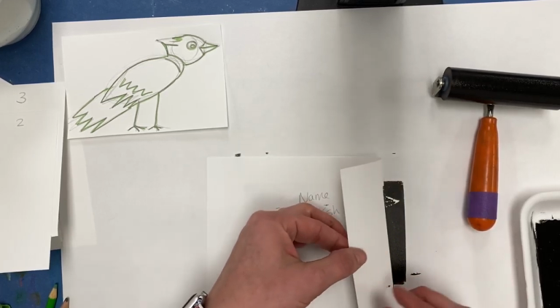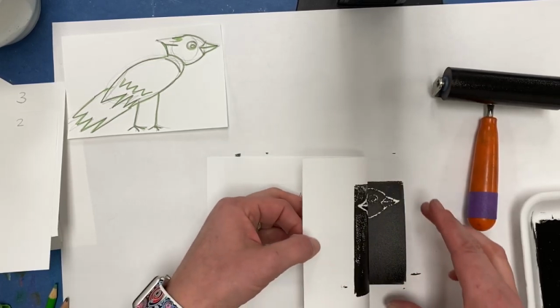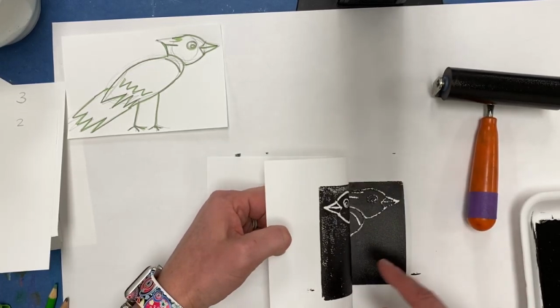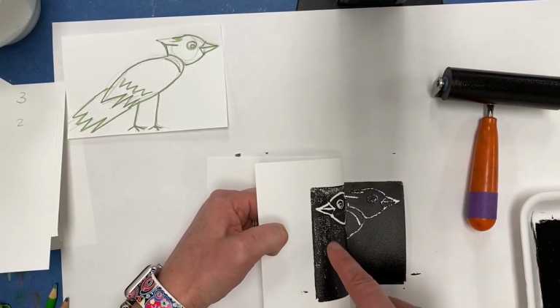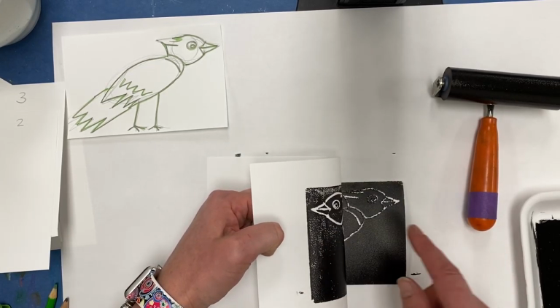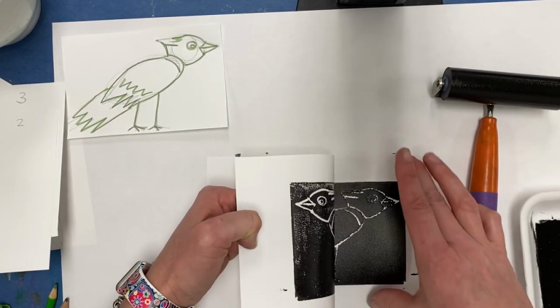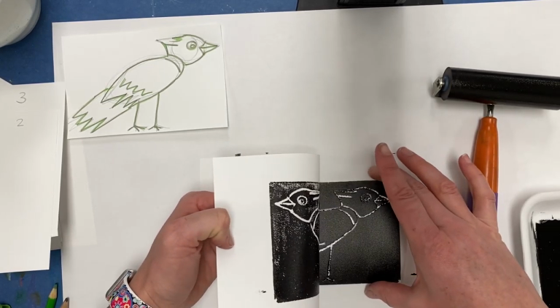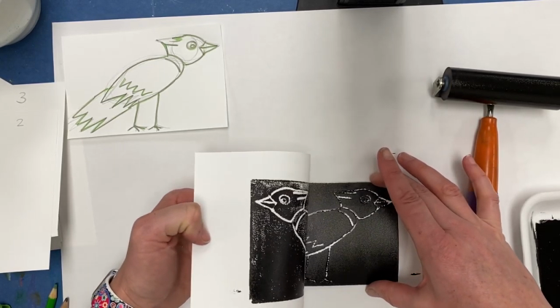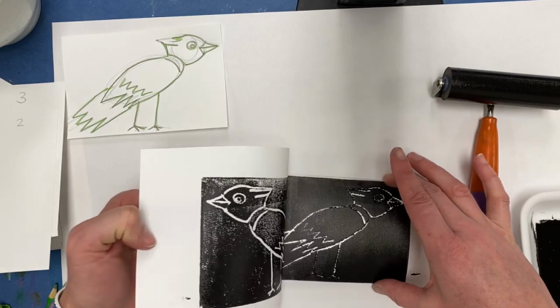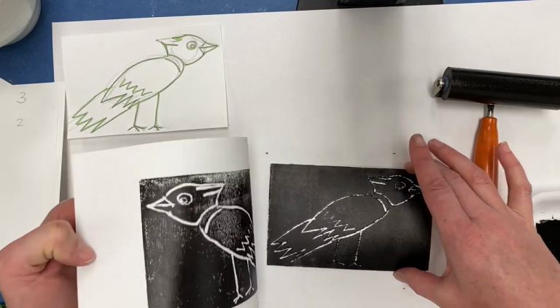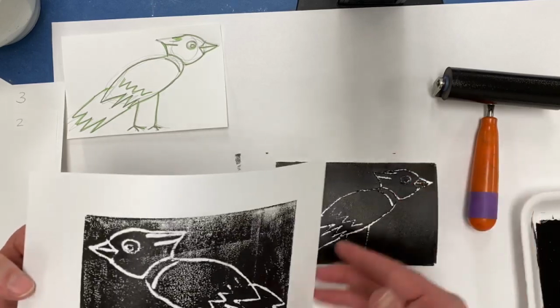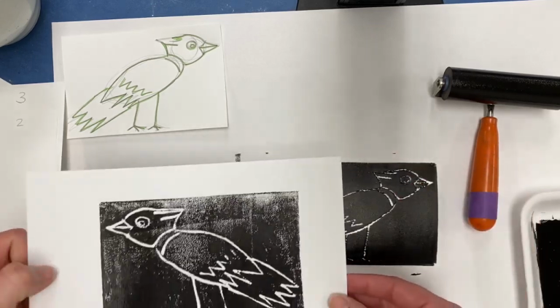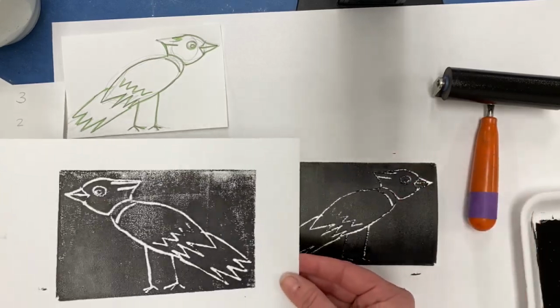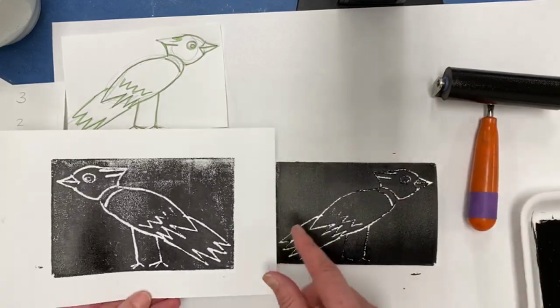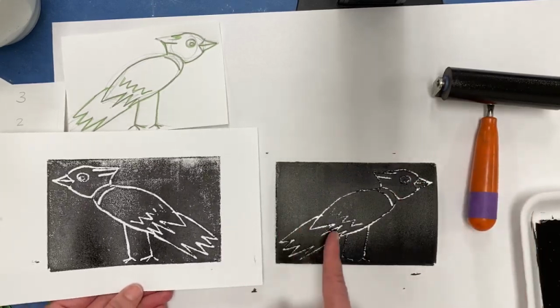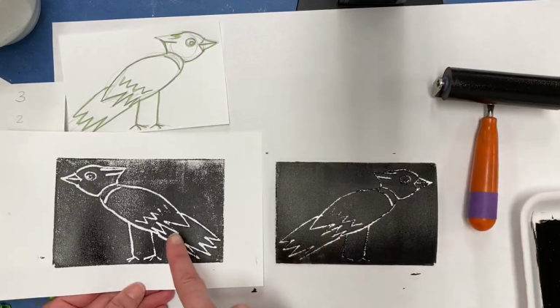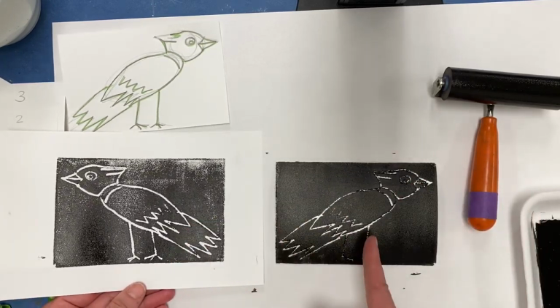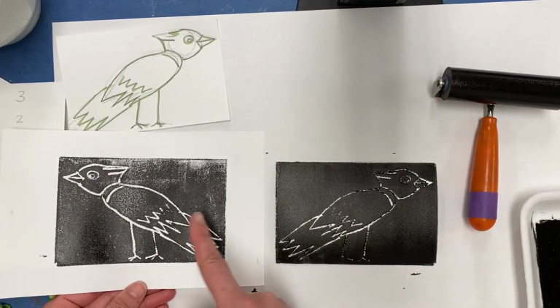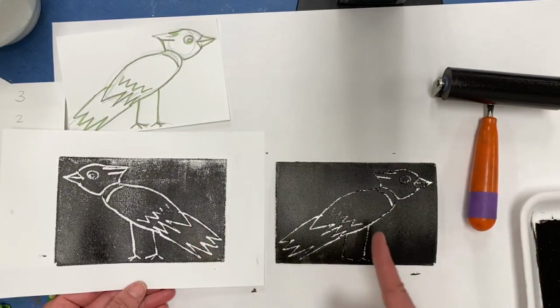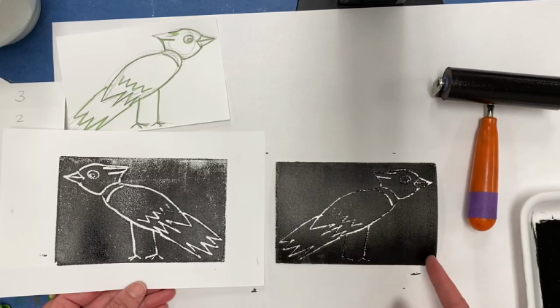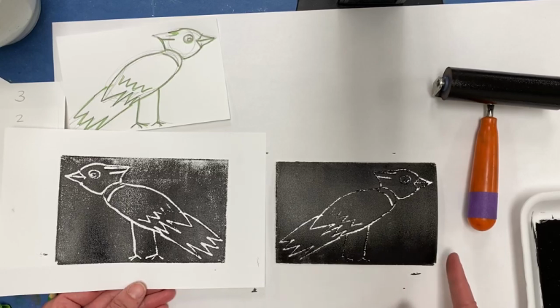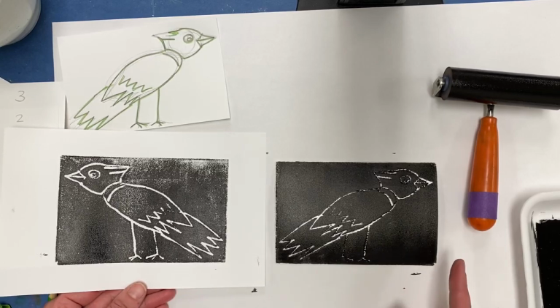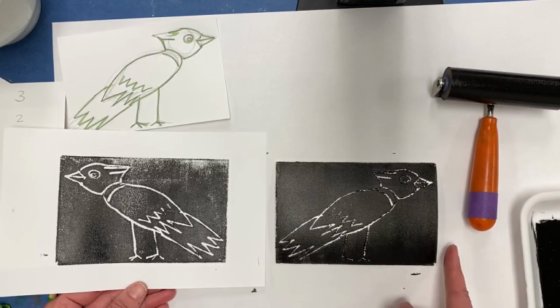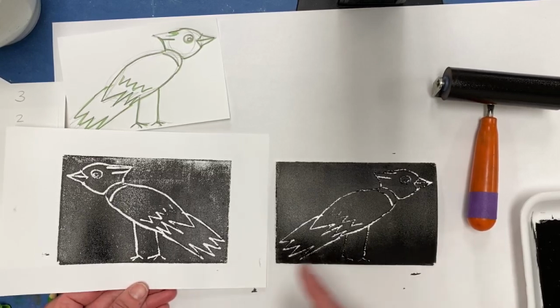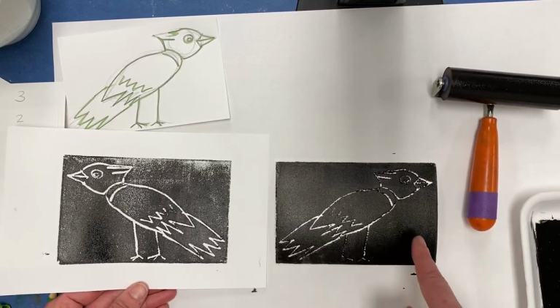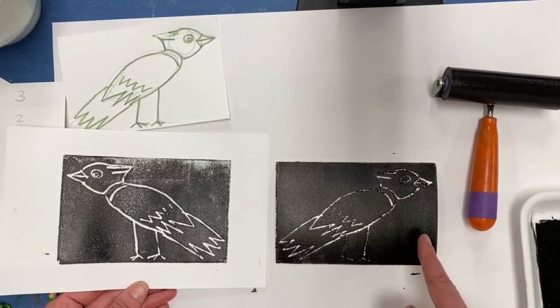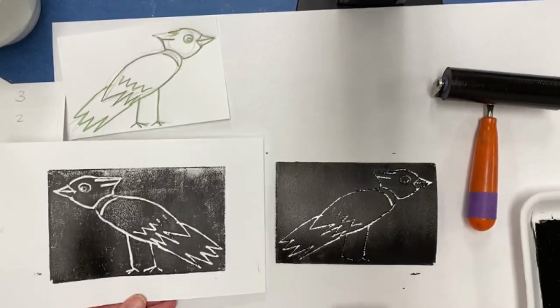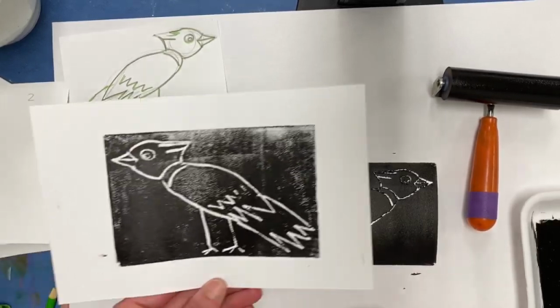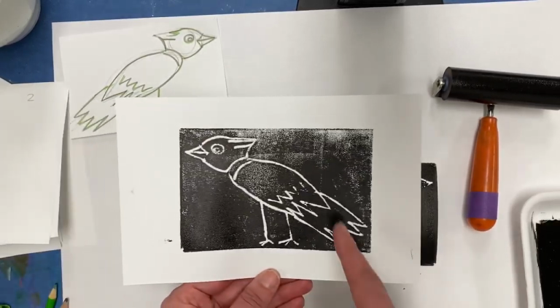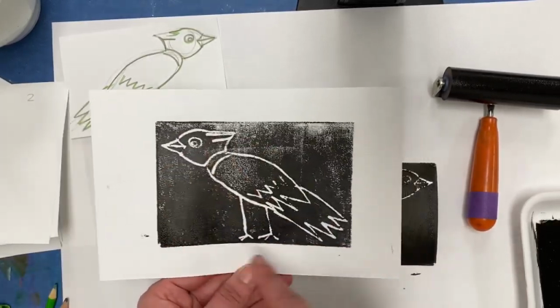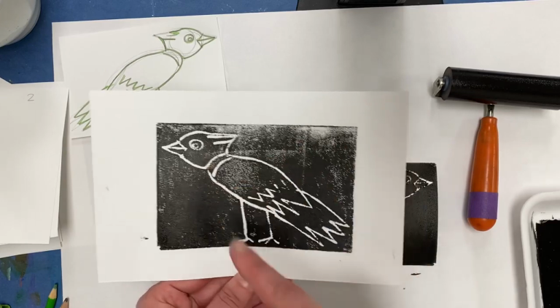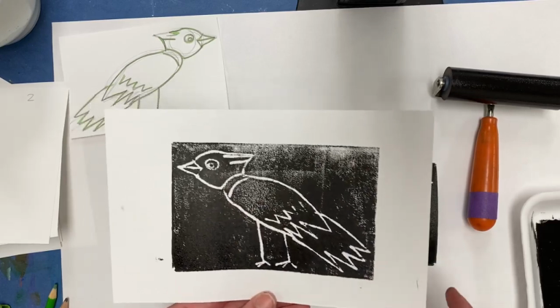Now we're going to pull this off and see what the print looks like. There might be a little bit of gray there, but that's okay. You'll notice it's a flipped mirror image — a backwards image of what you printed. And this is your first in the series.